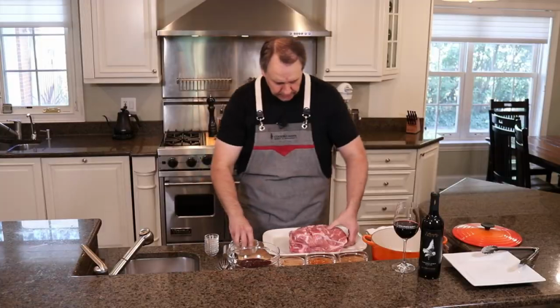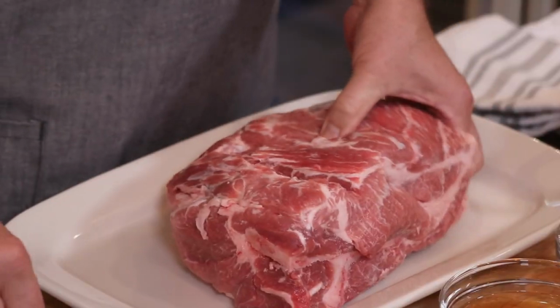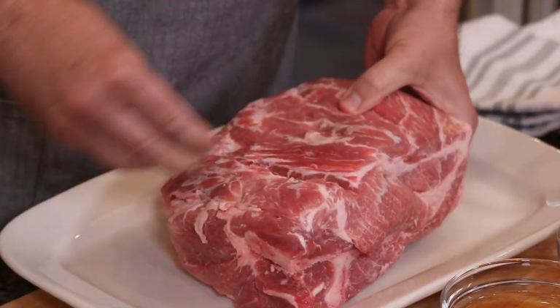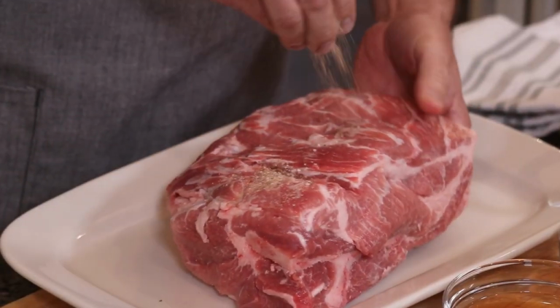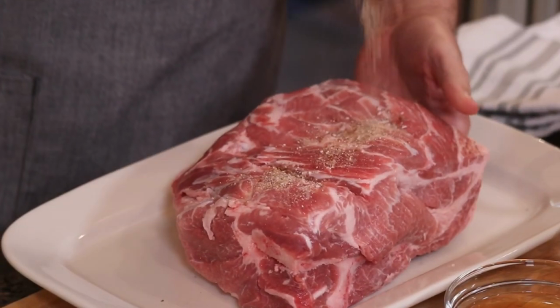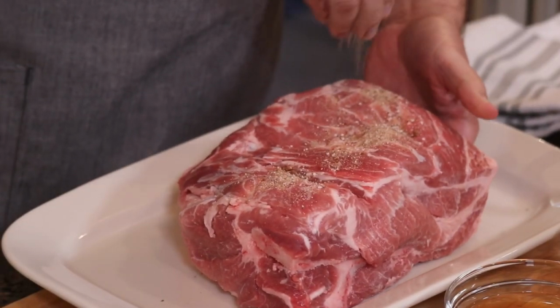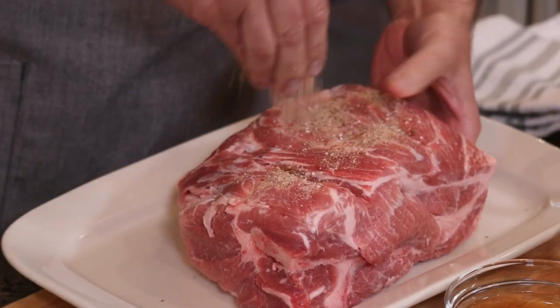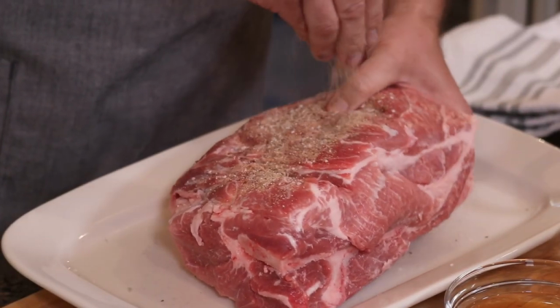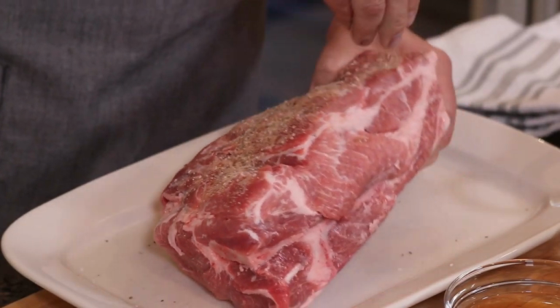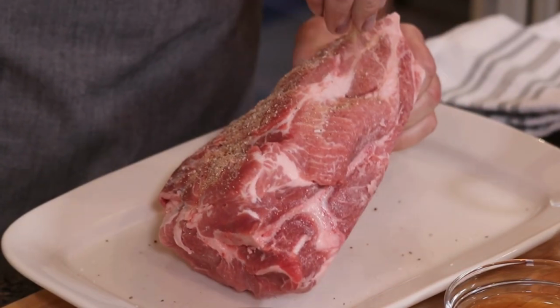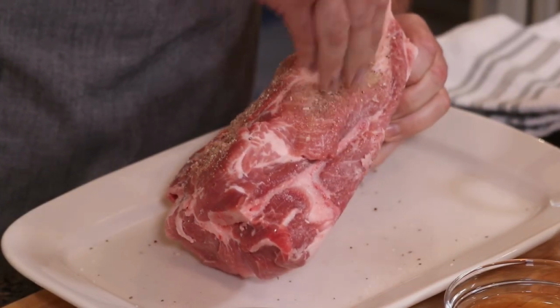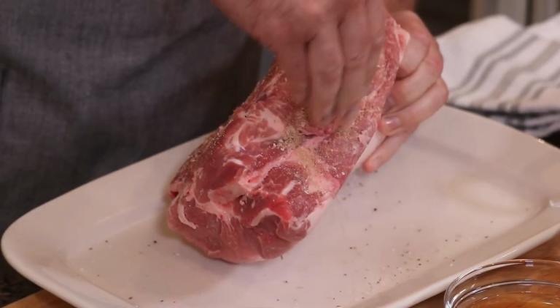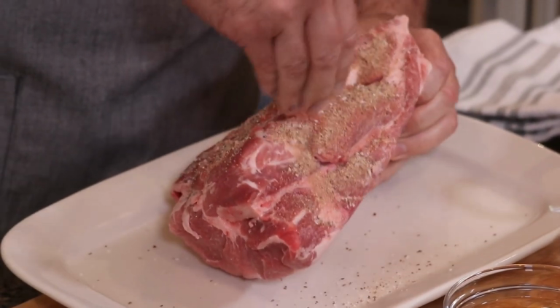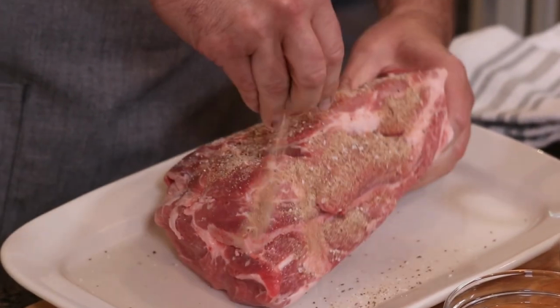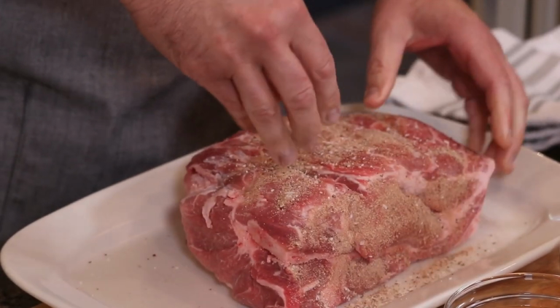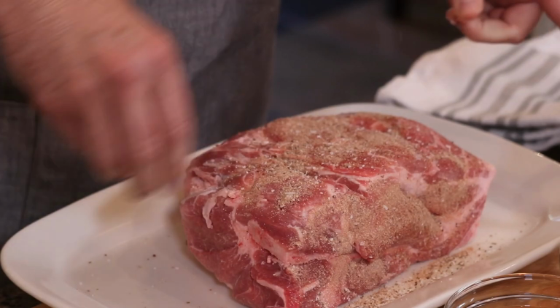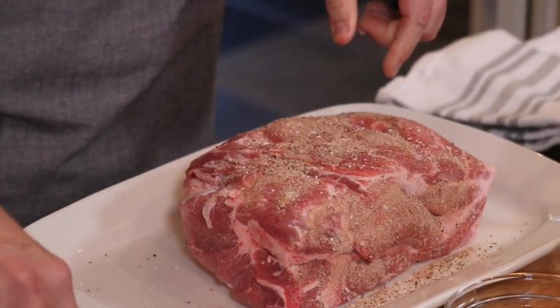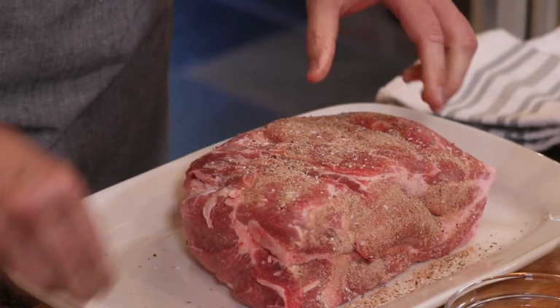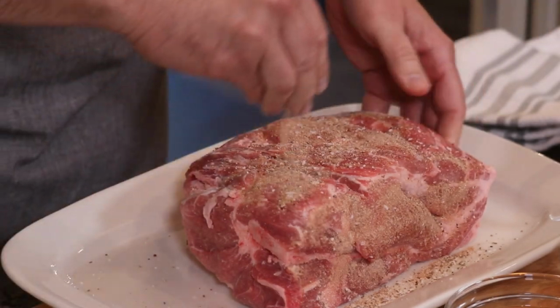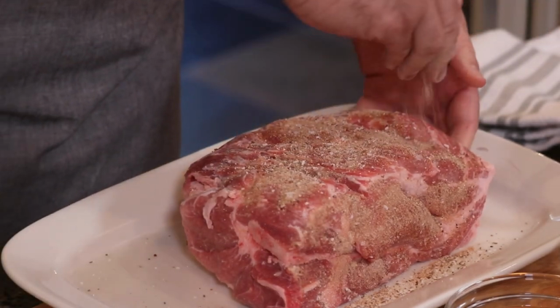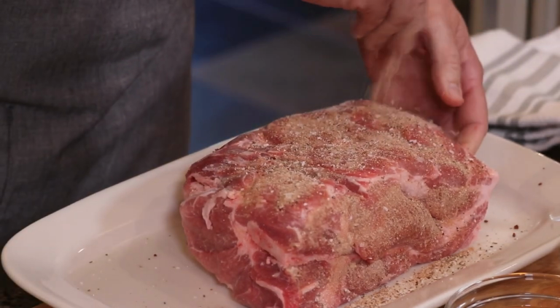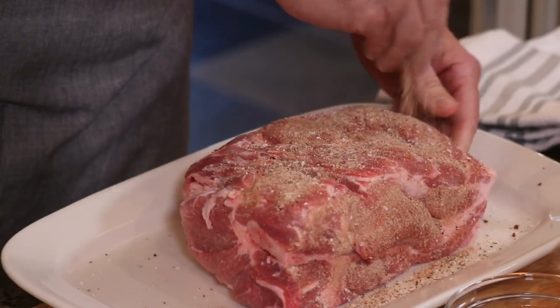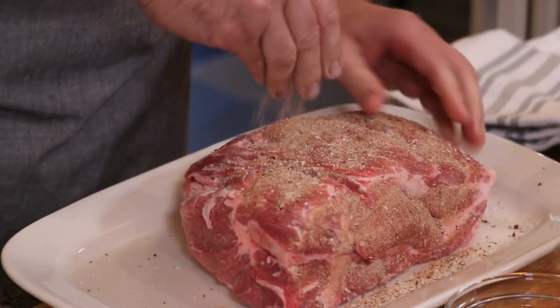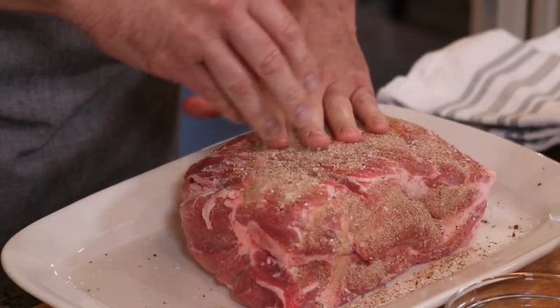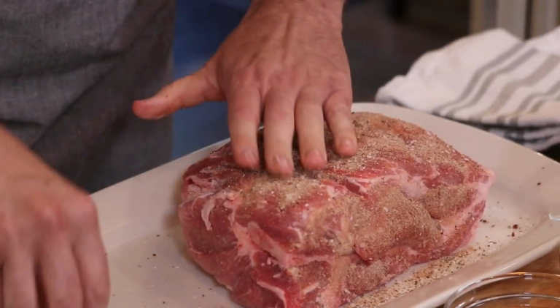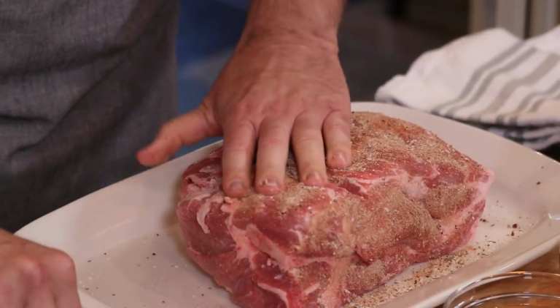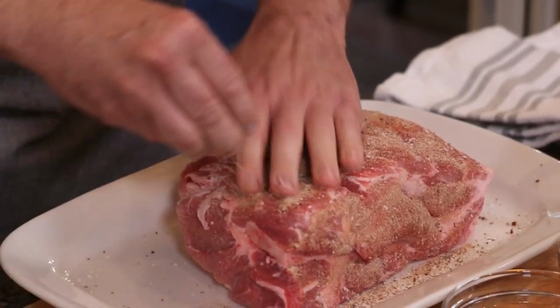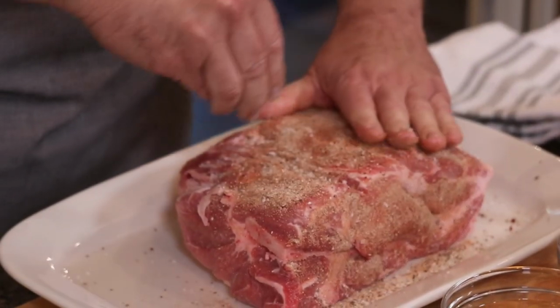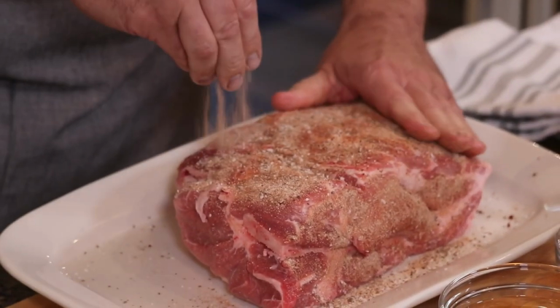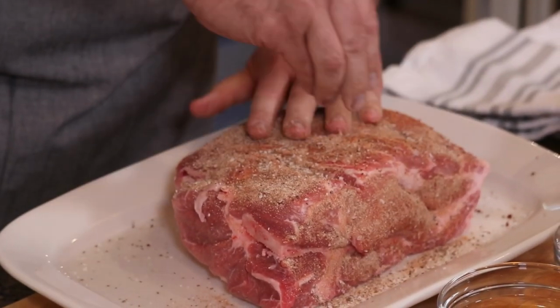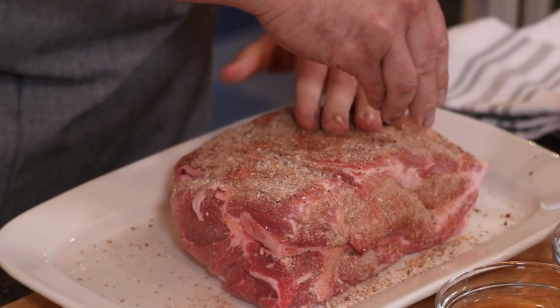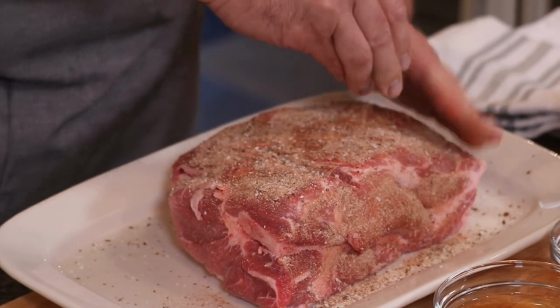It's okay if some comes off because we're gonna put it all in our little Le Creuset here, but you just want to evenly spread it out.